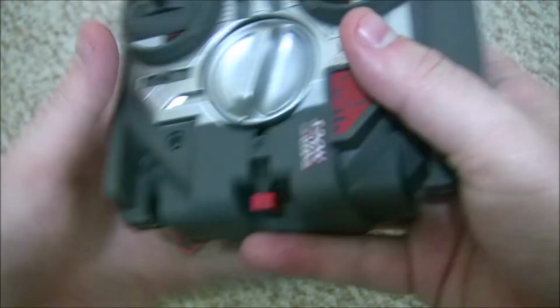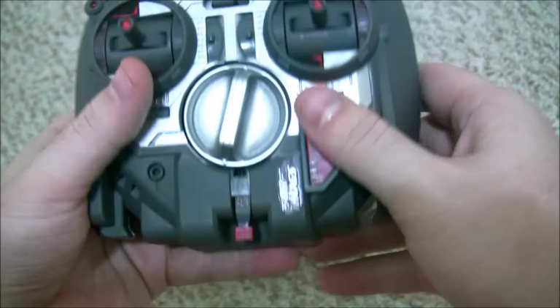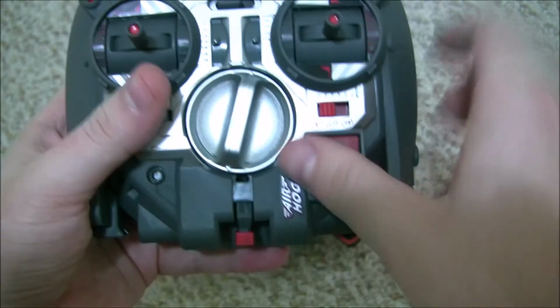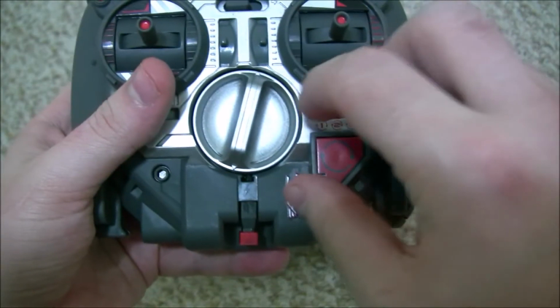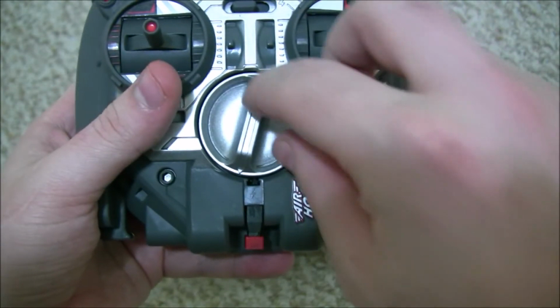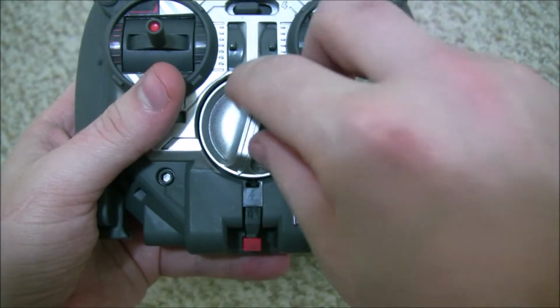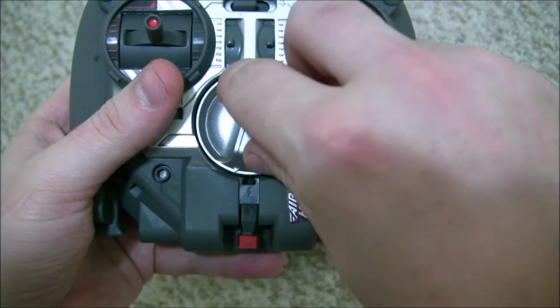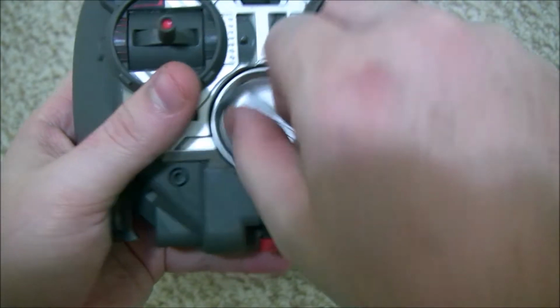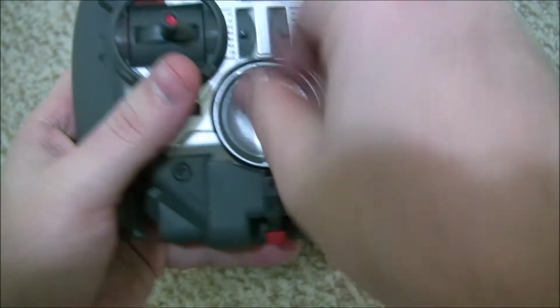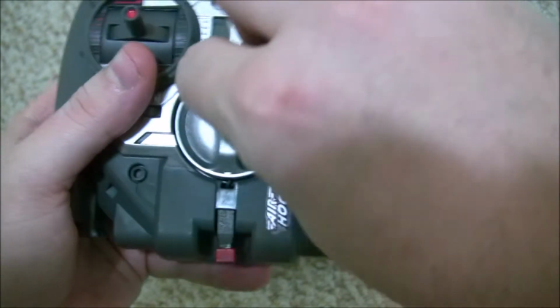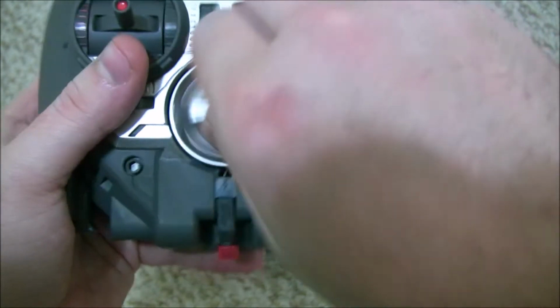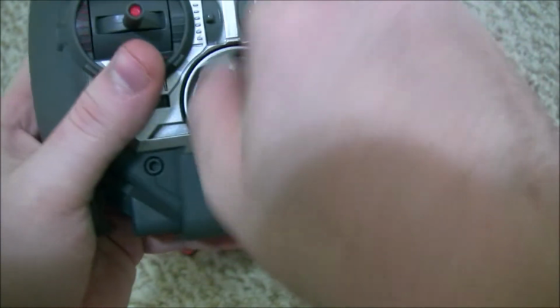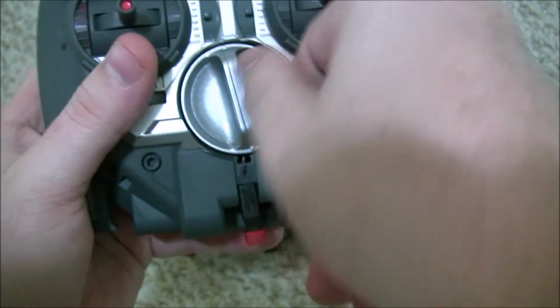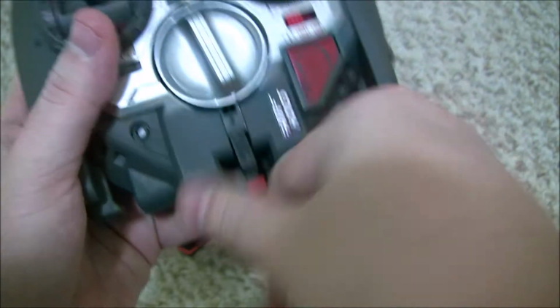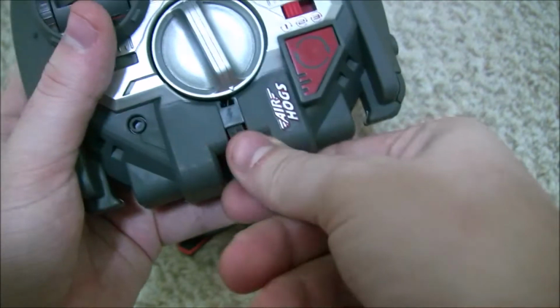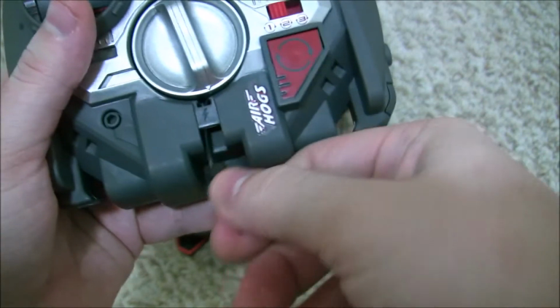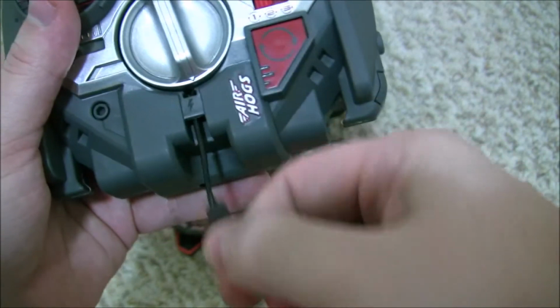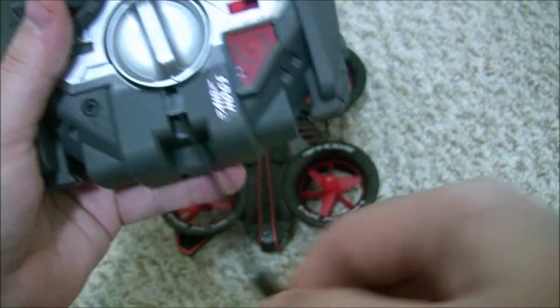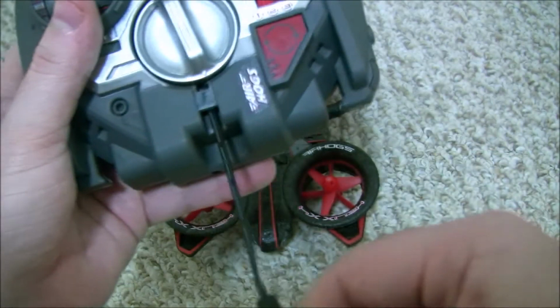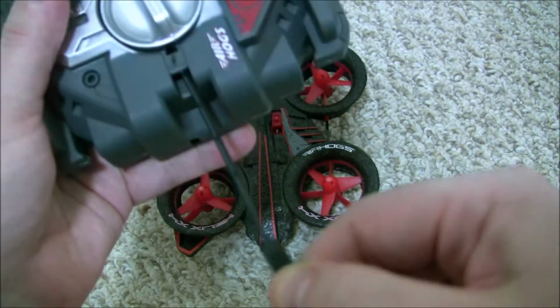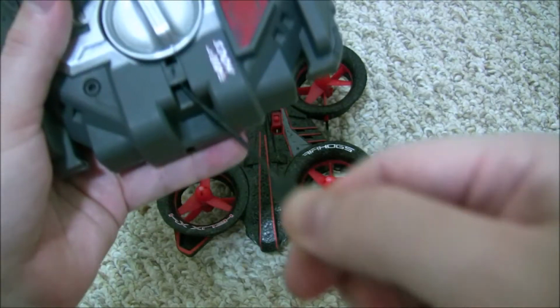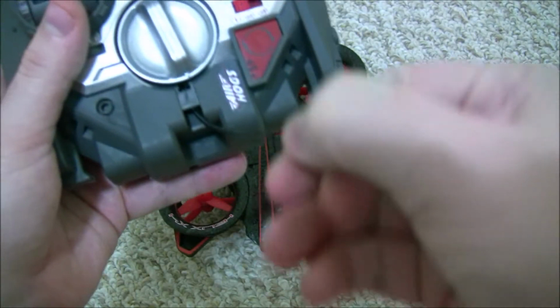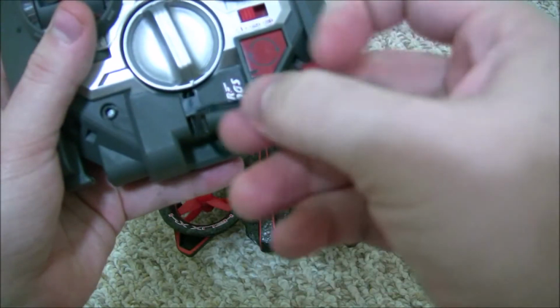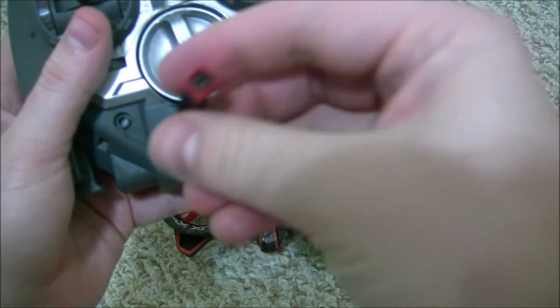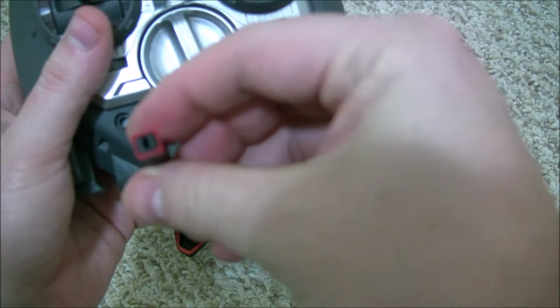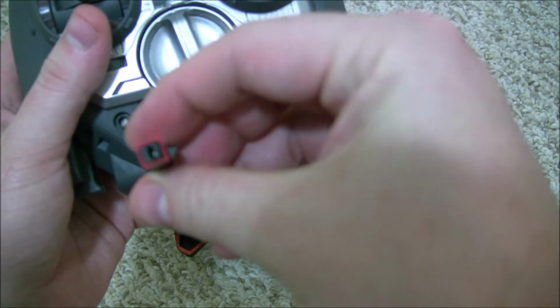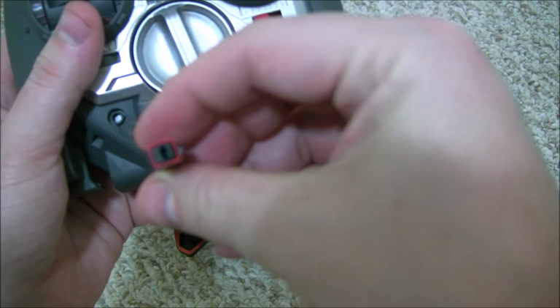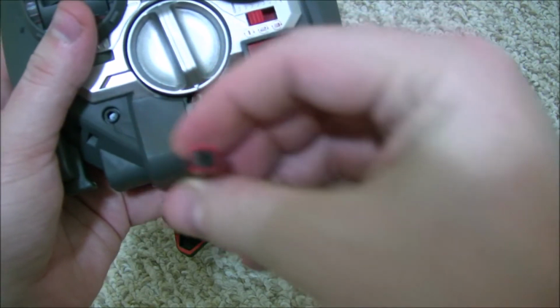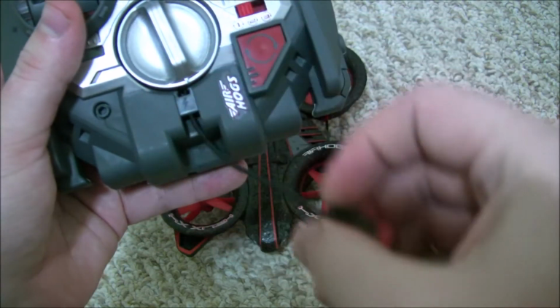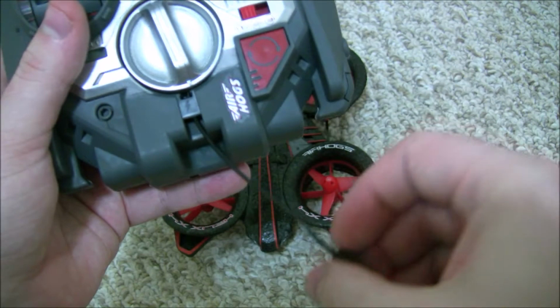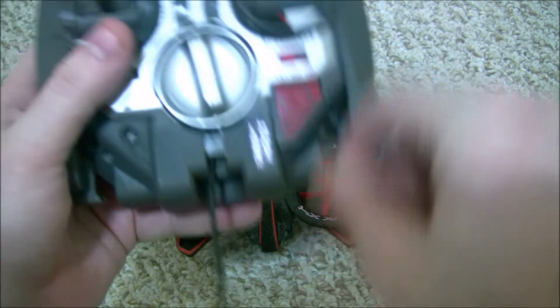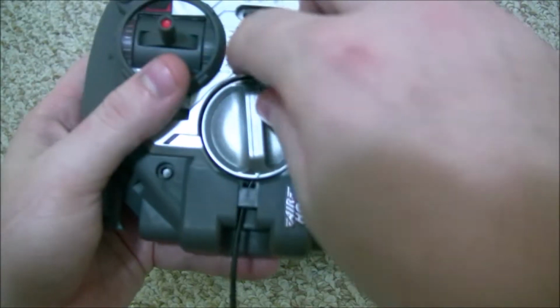You can turn this dial and pull the charging cable out and just plug your drone in there to recharge it. I wouldn't really recommend that though — I always charge it with USB.